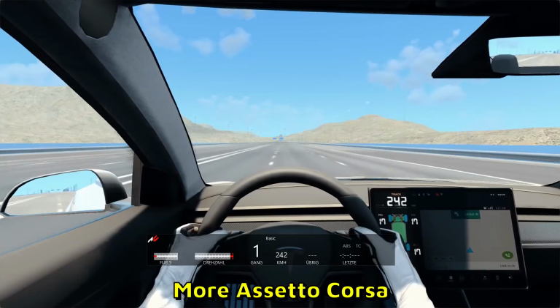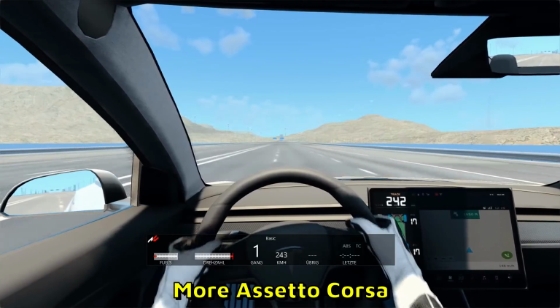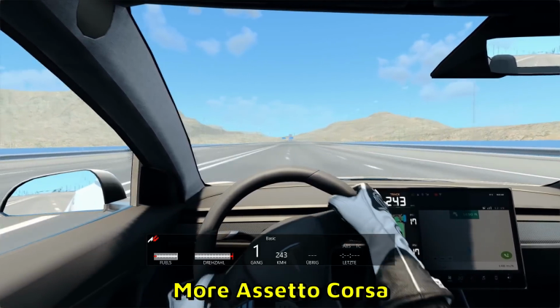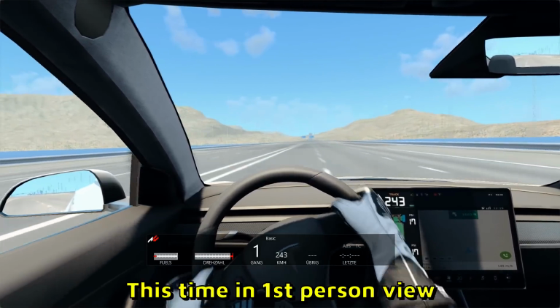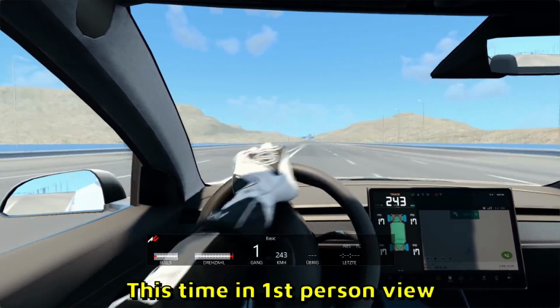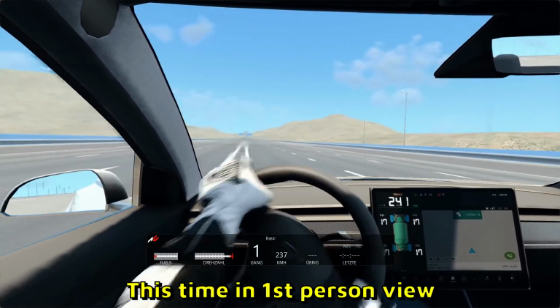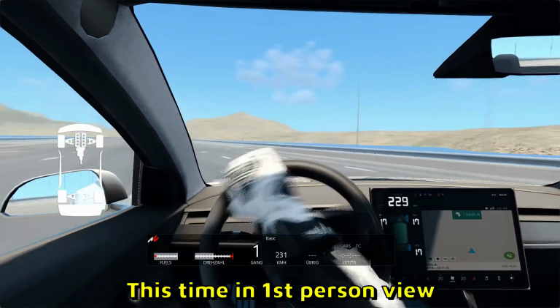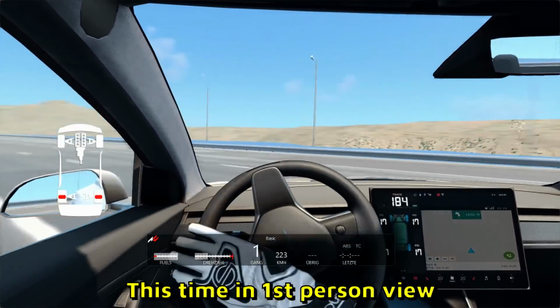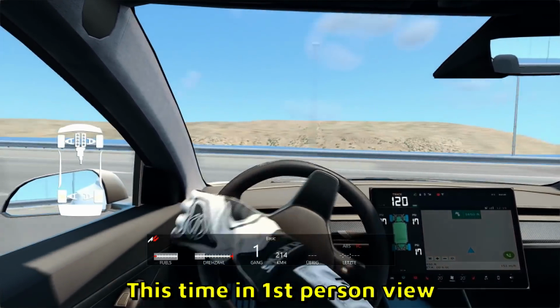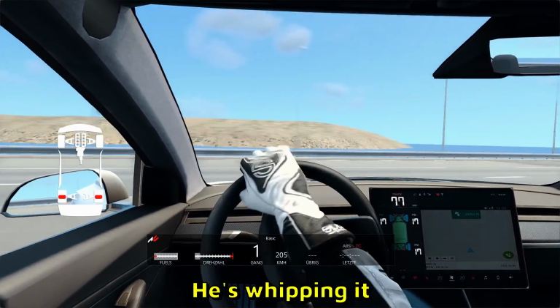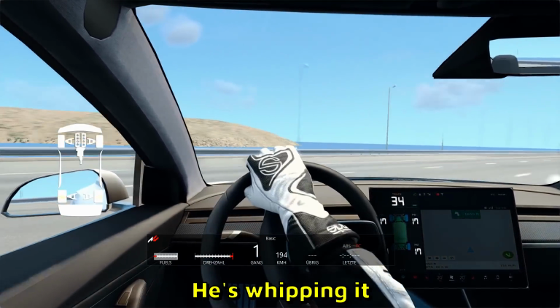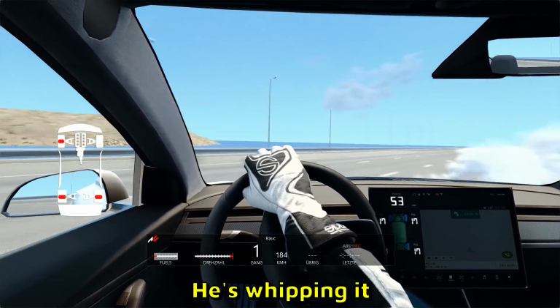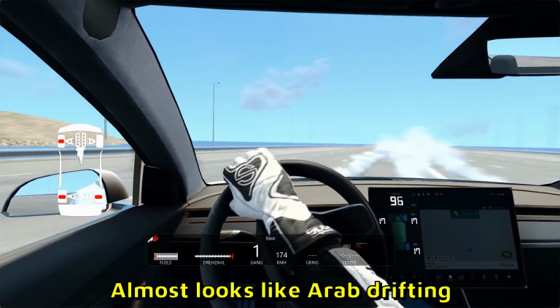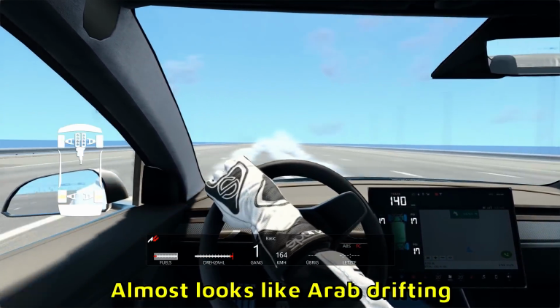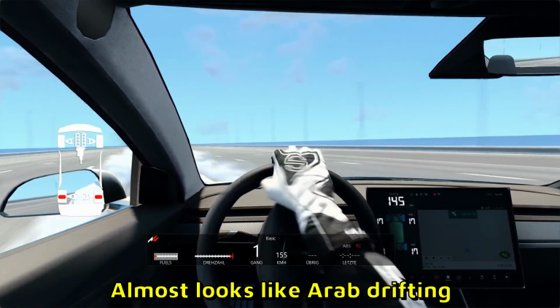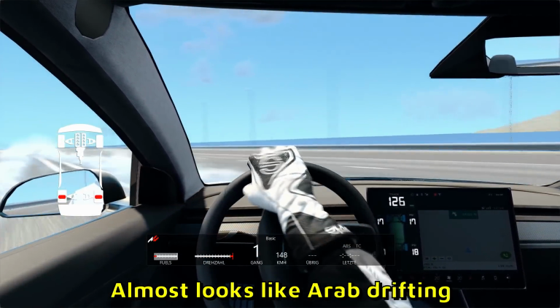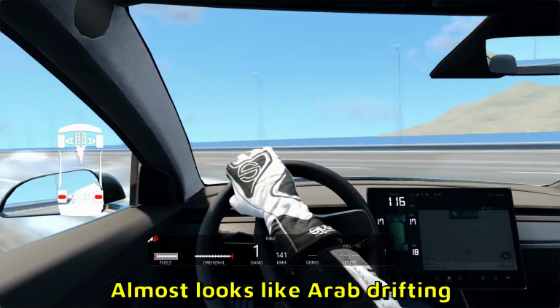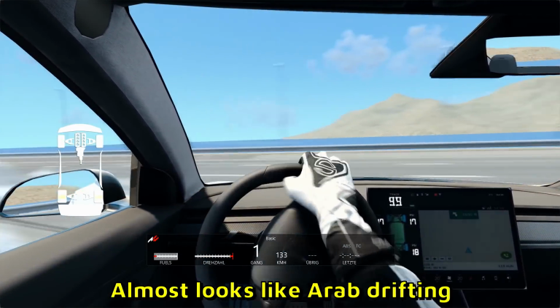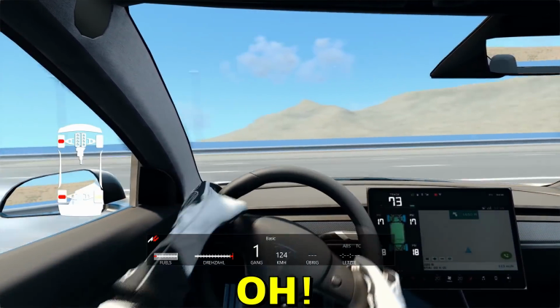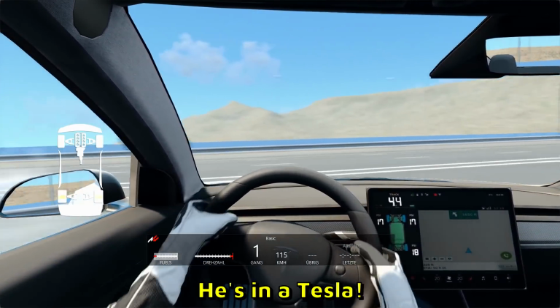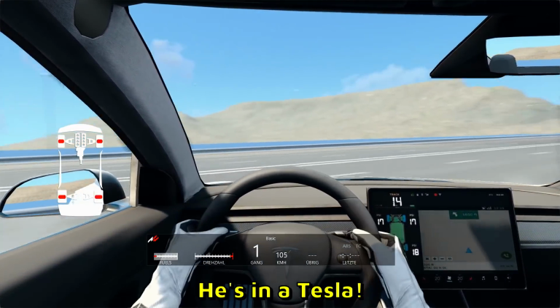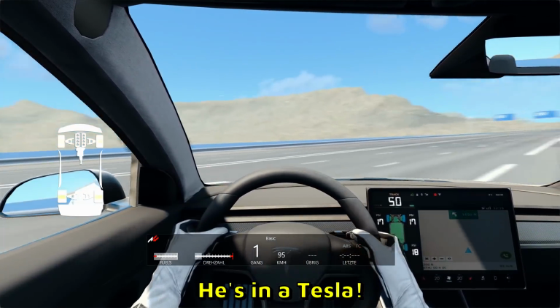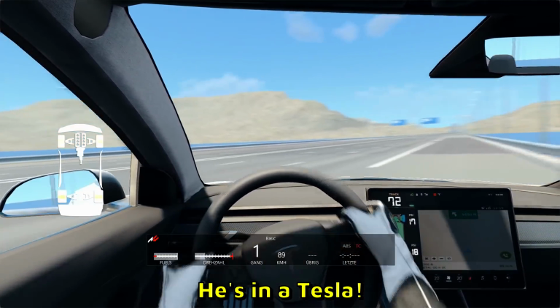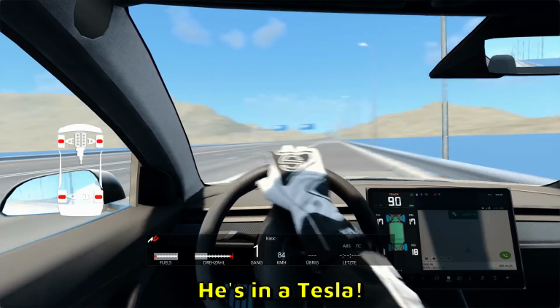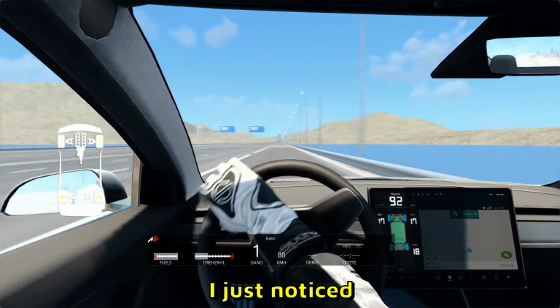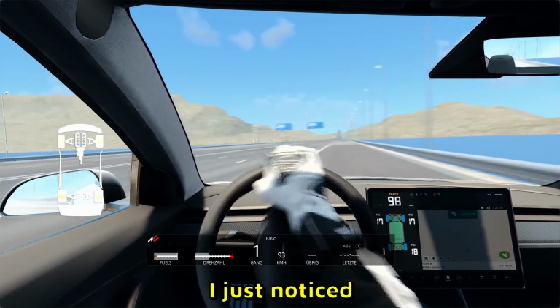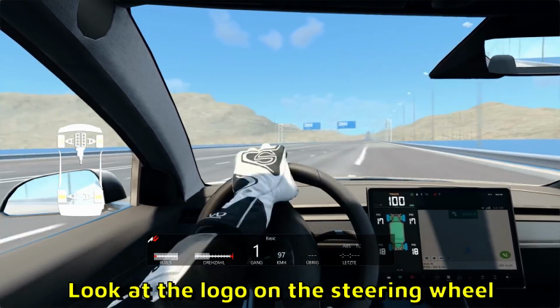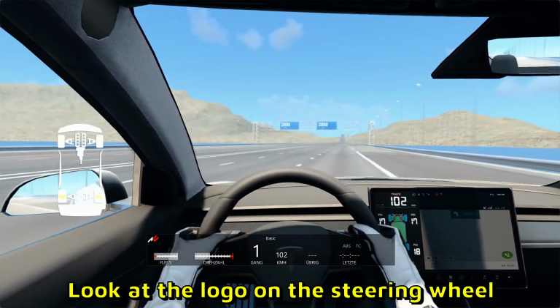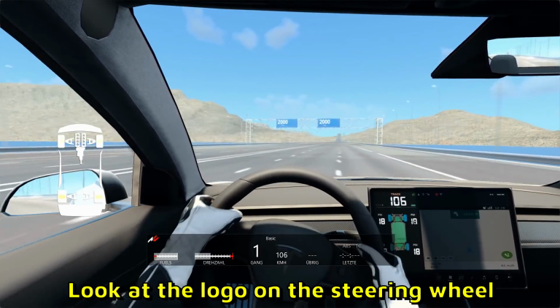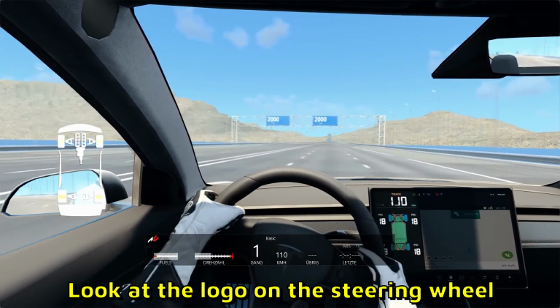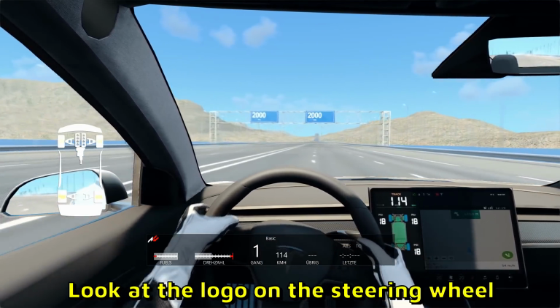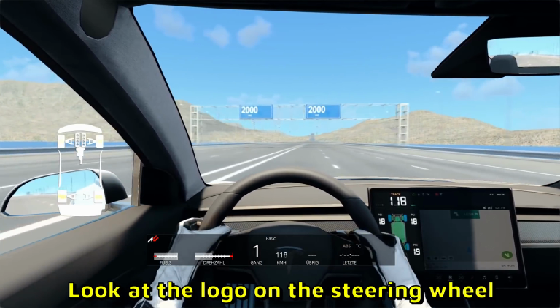More Assetto Corsa, this time in first person view — he's whipping it, almost looks like rap drifting. He's in a Tesla, I just noticed. Look at the logo on the steering wheel.